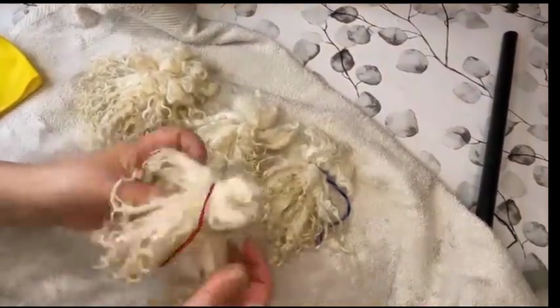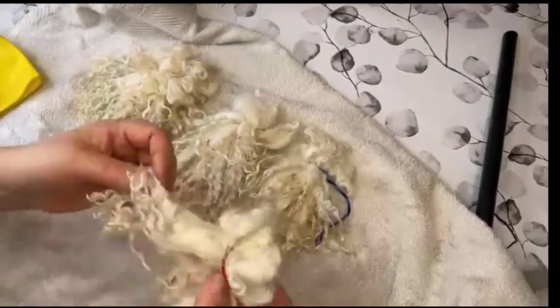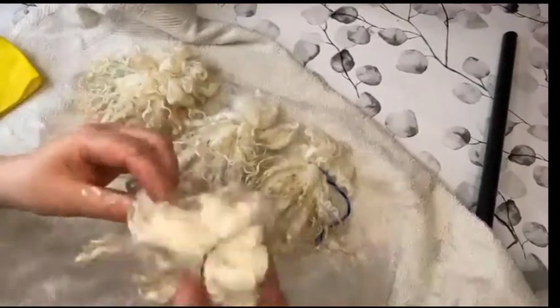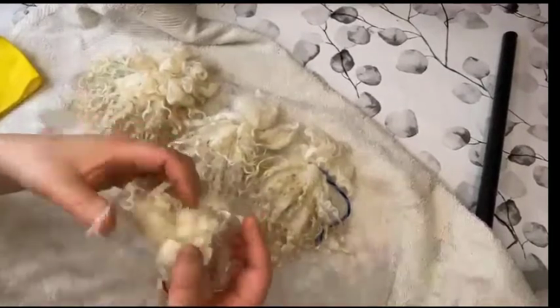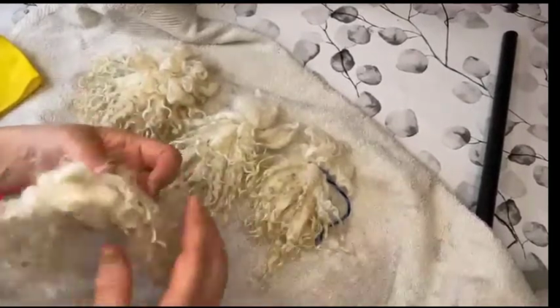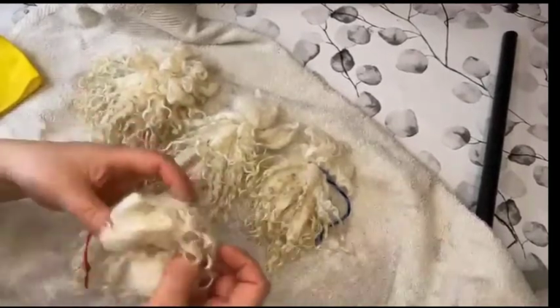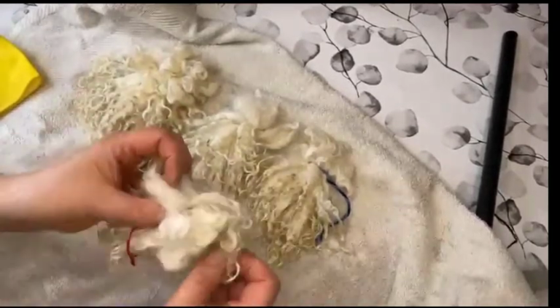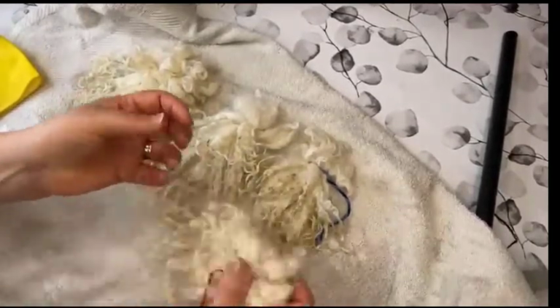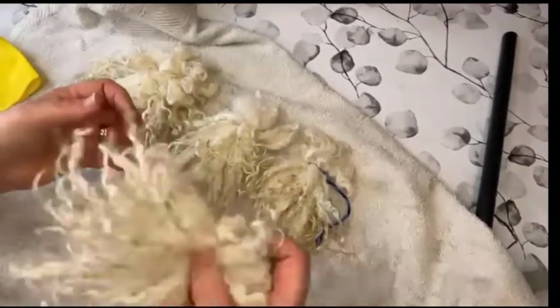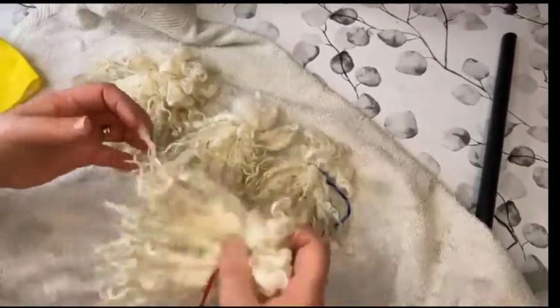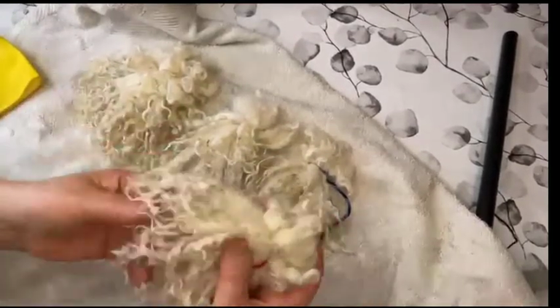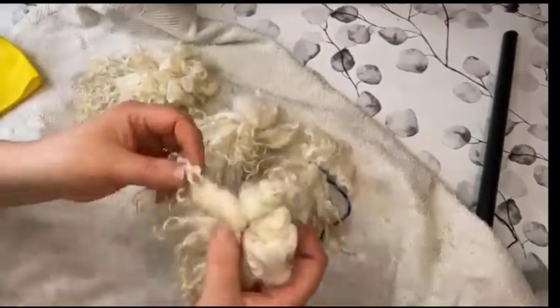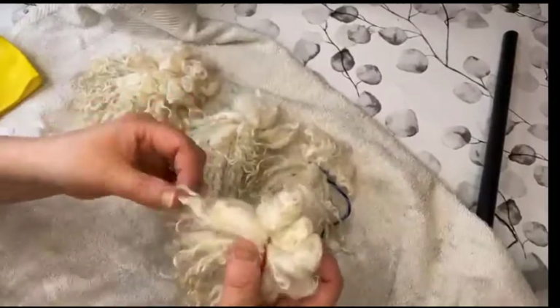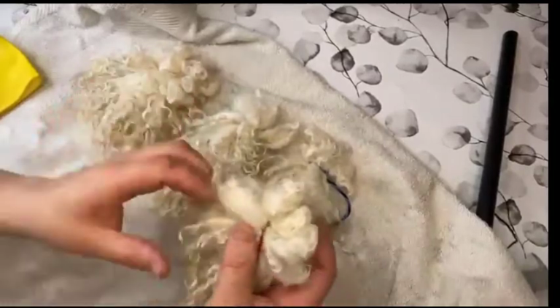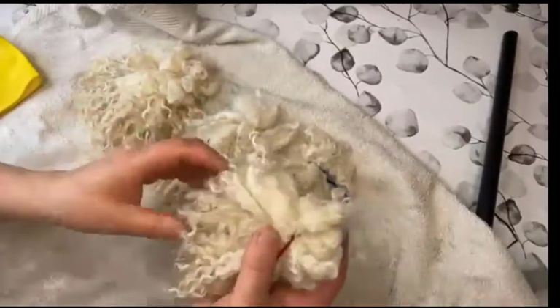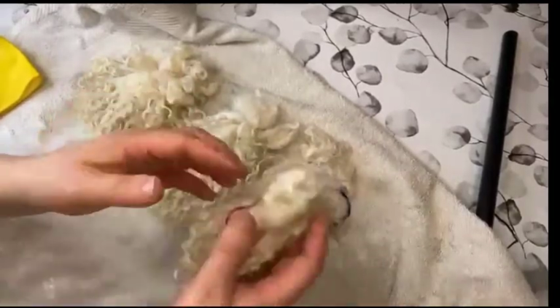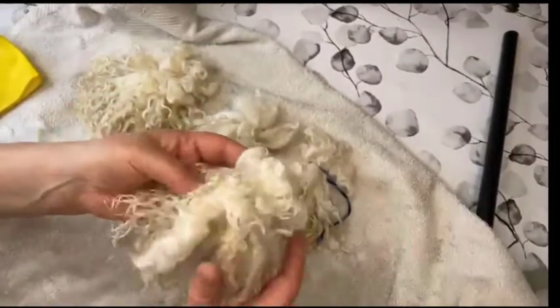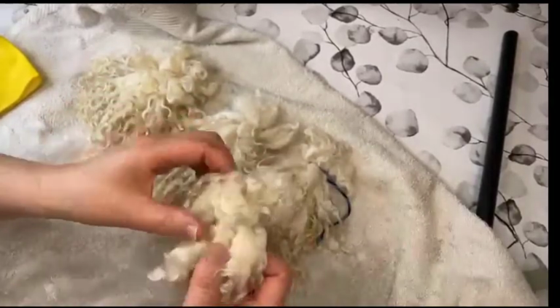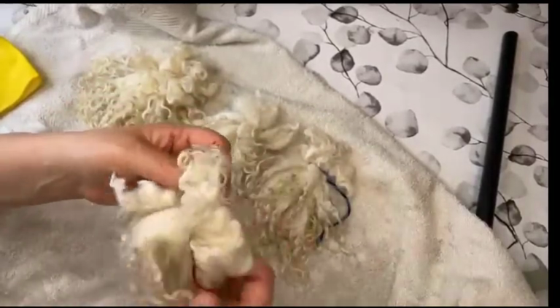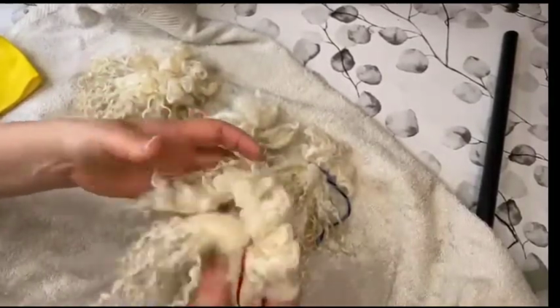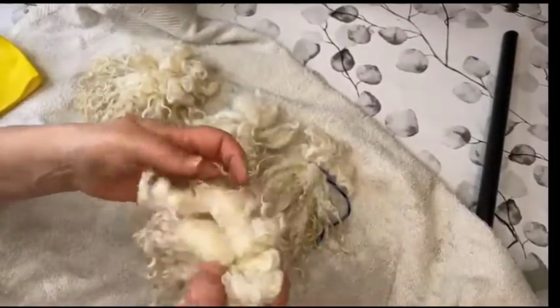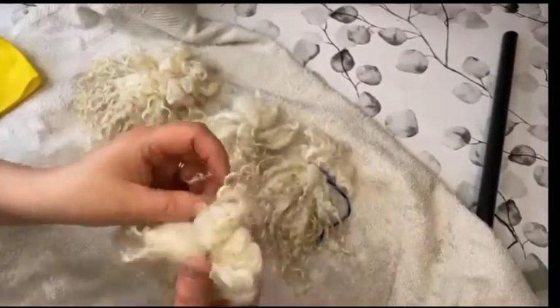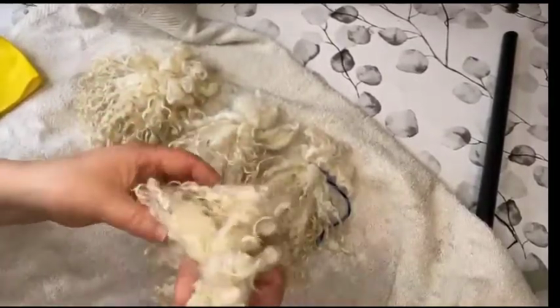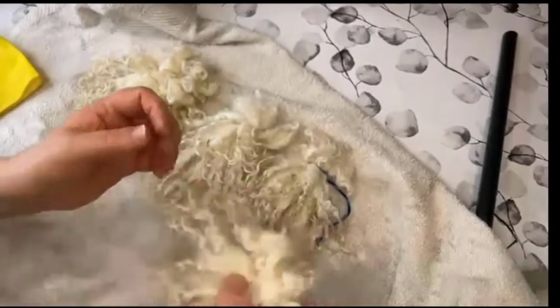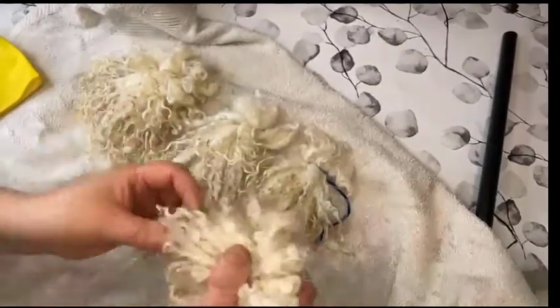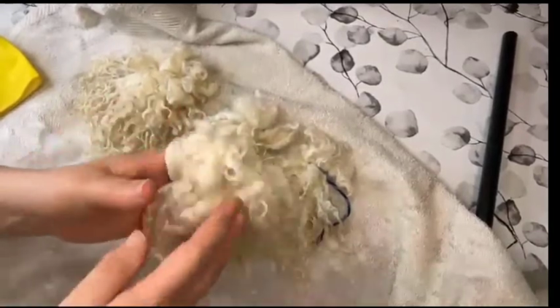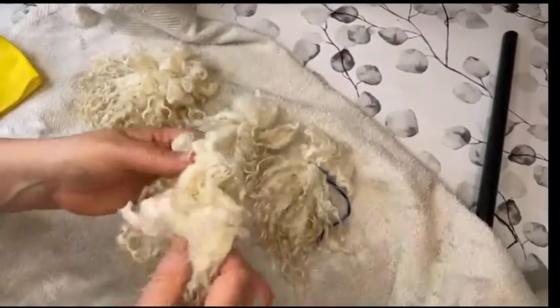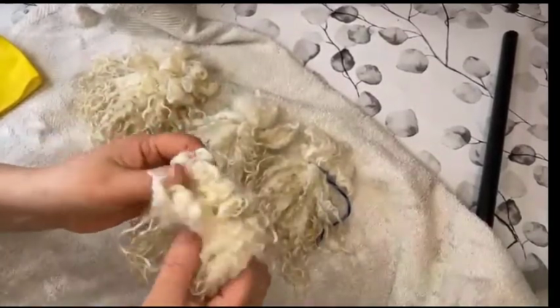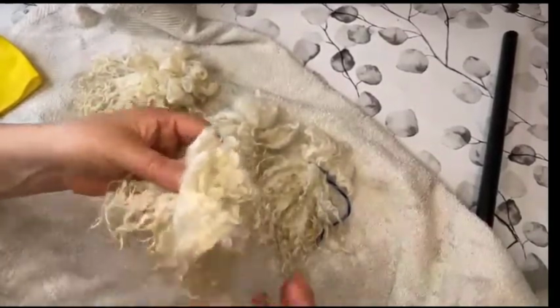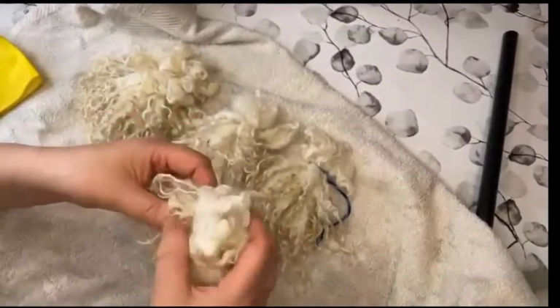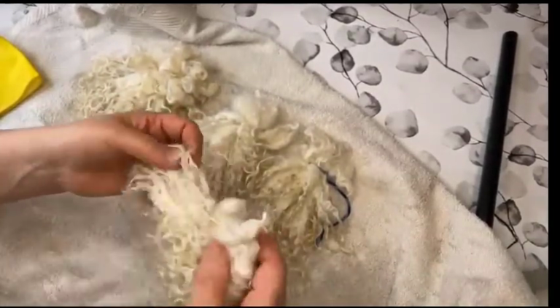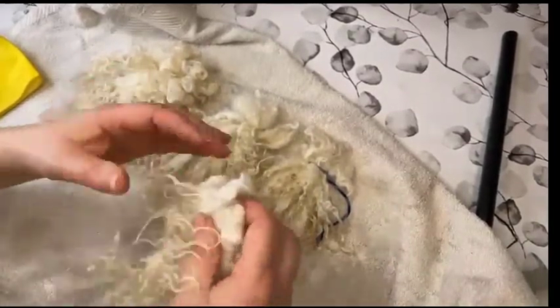But as far as this goes, I hope you enjoyed it and that you will try yourself to wash your own wool. It is a lot of work, but the reward is definitely worth the effort.